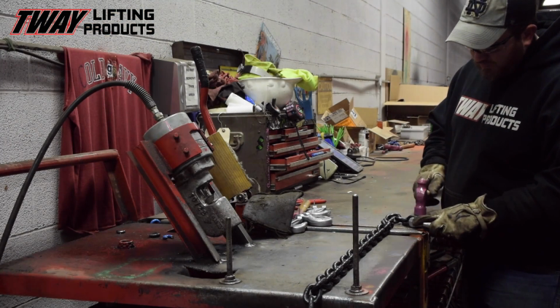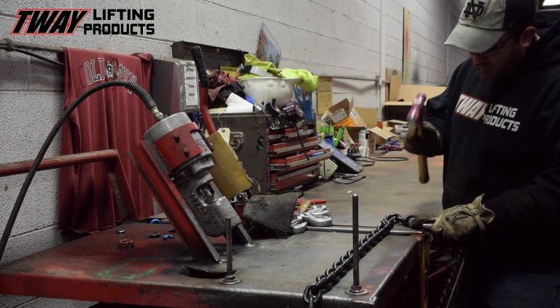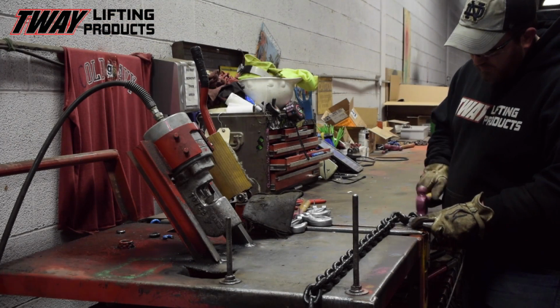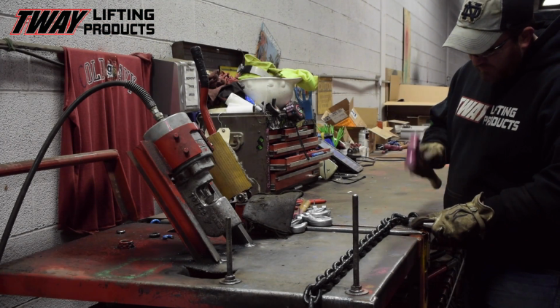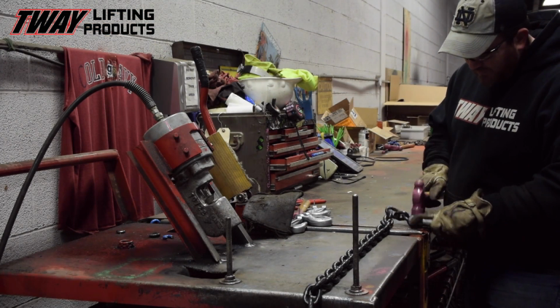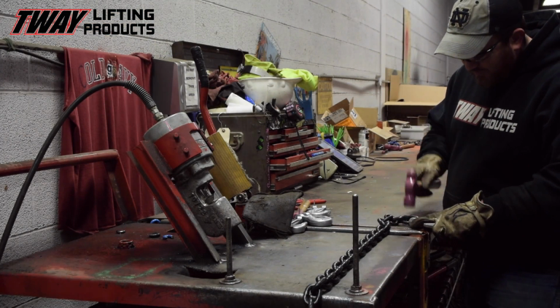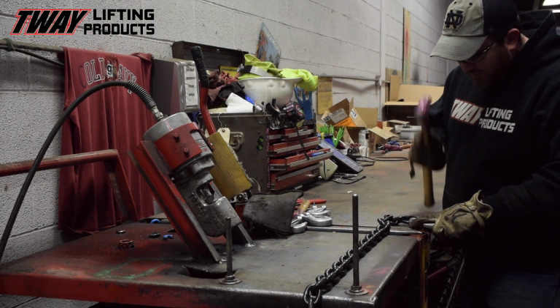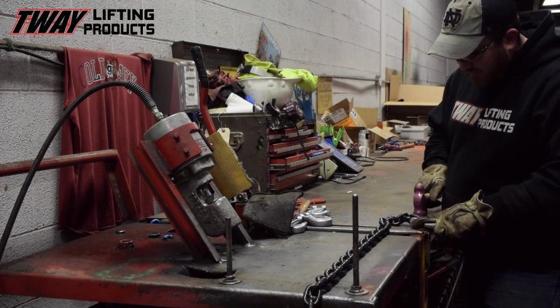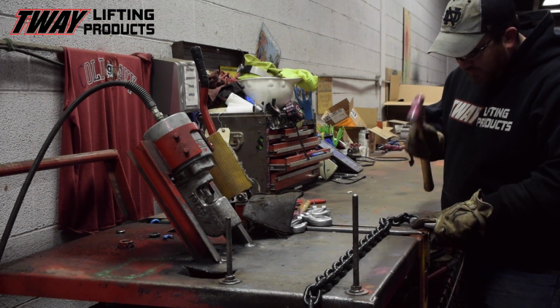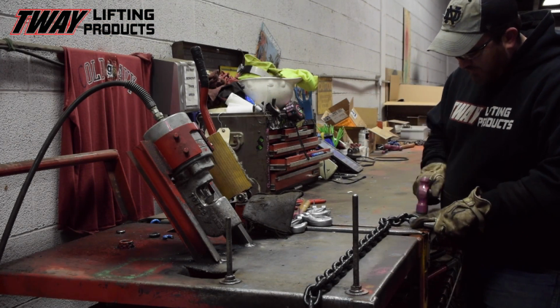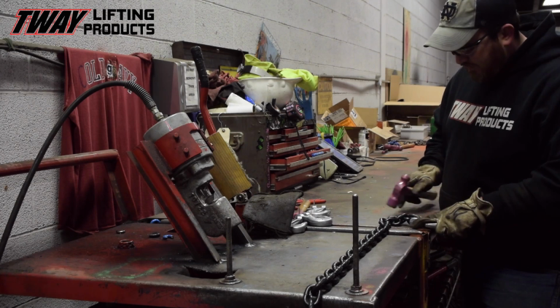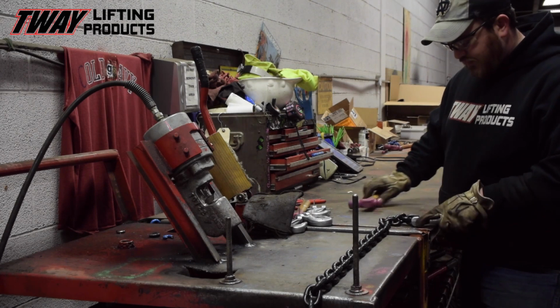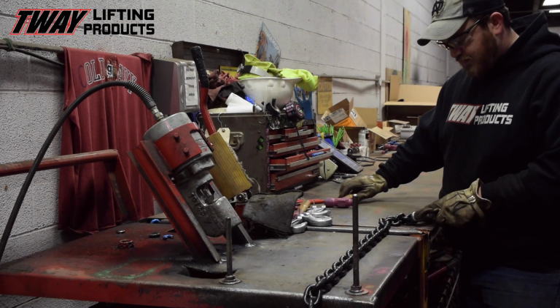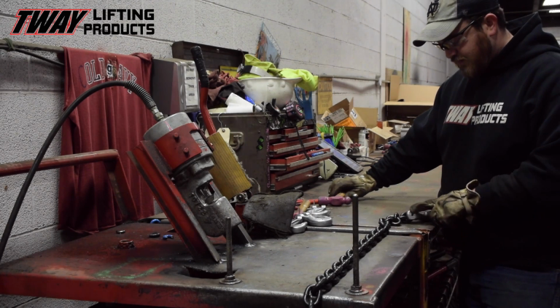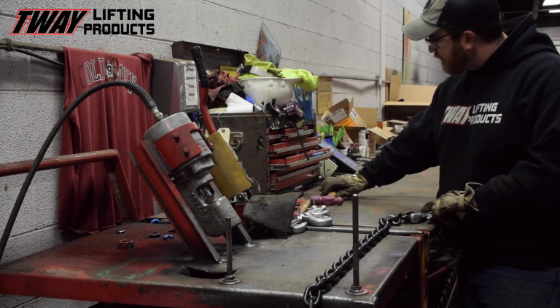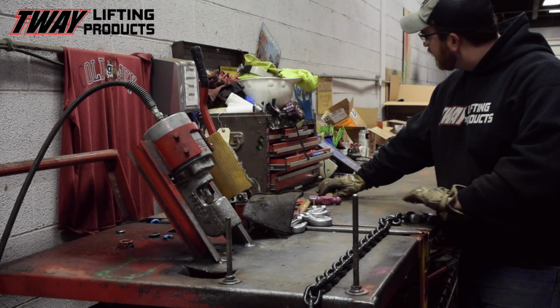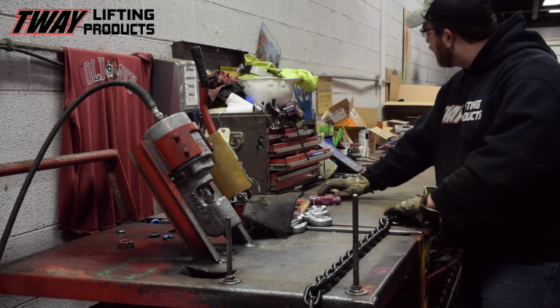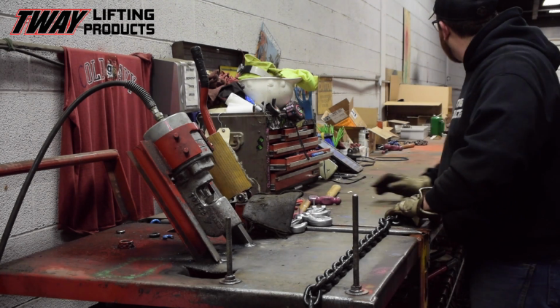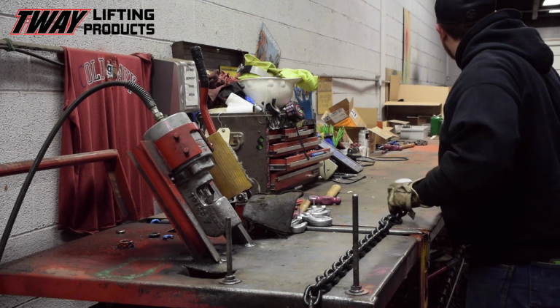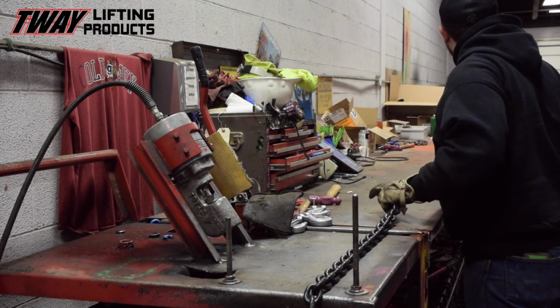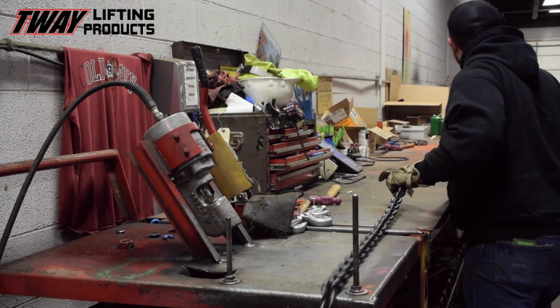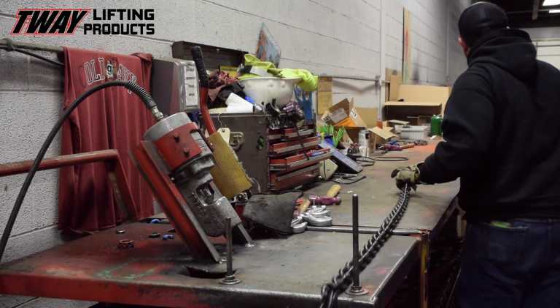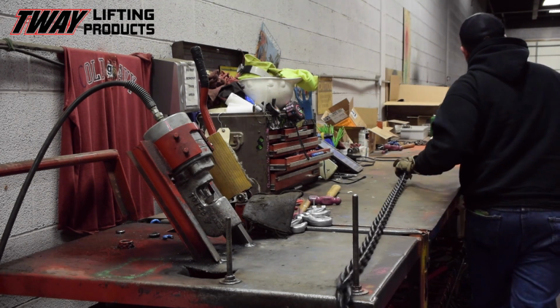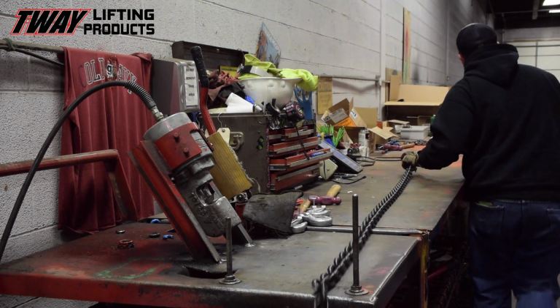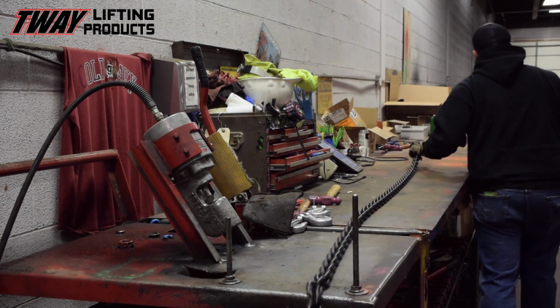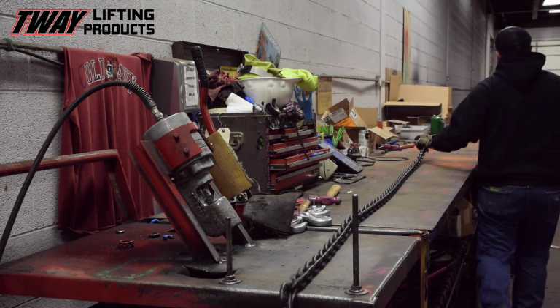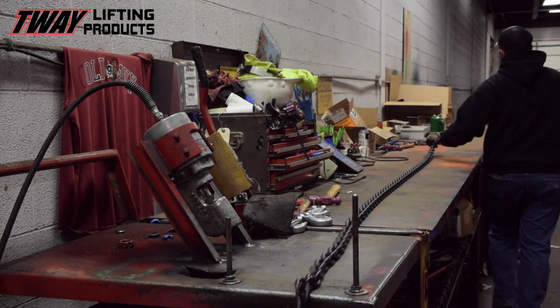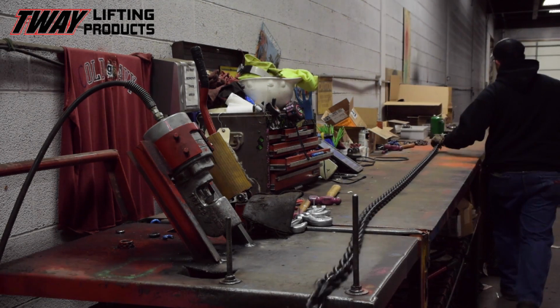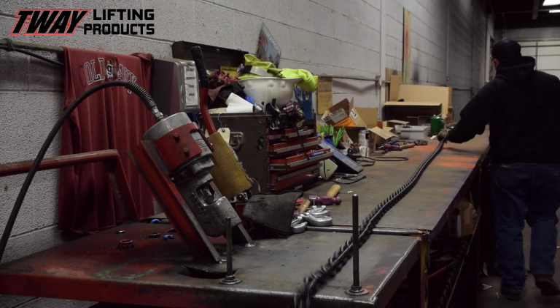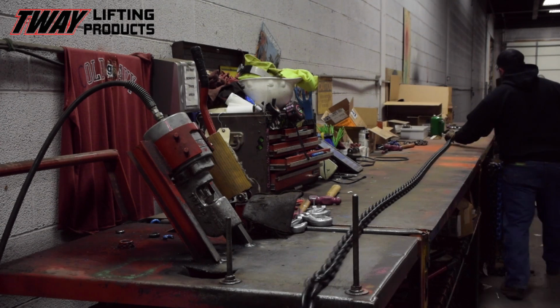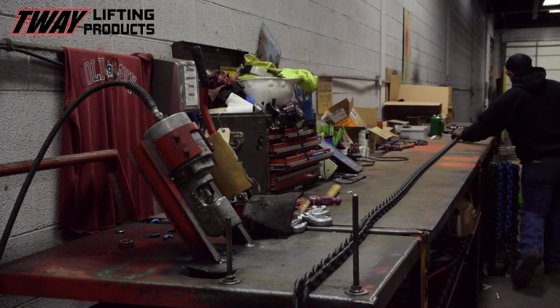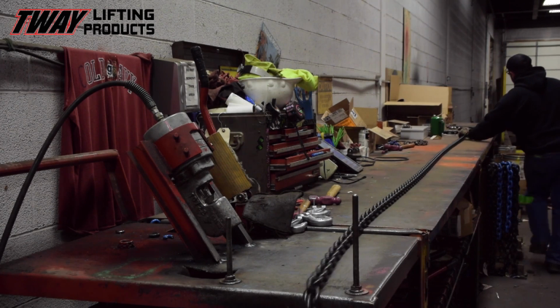At Tway, we manufacture thousands of them annually. We use the highest quality grade 80 and grade 100 alloy steel chain to fabricate each sling.